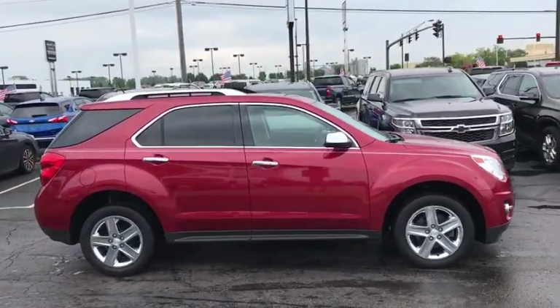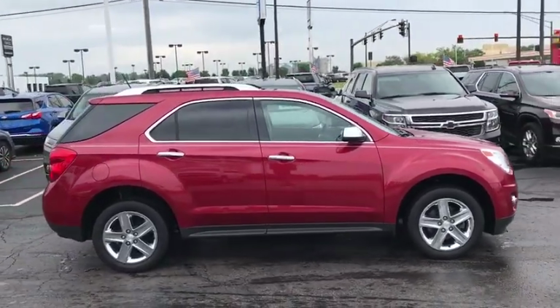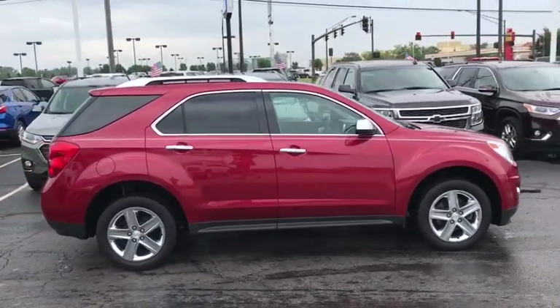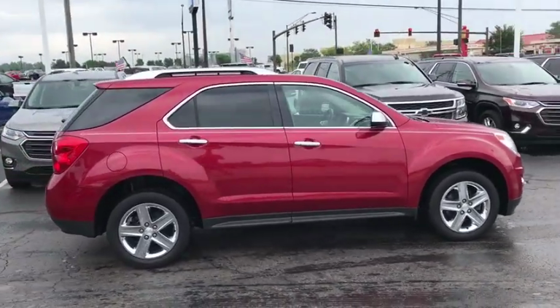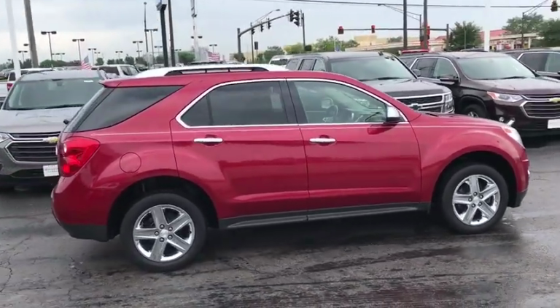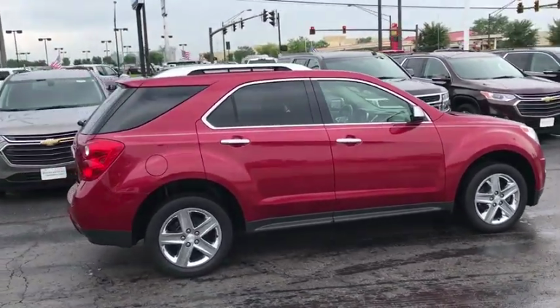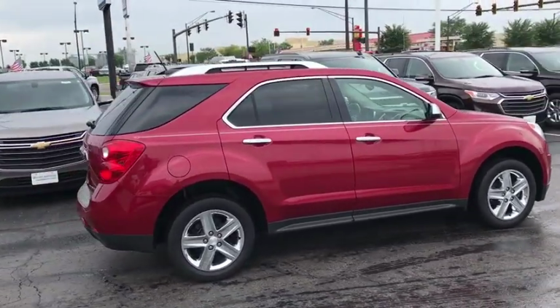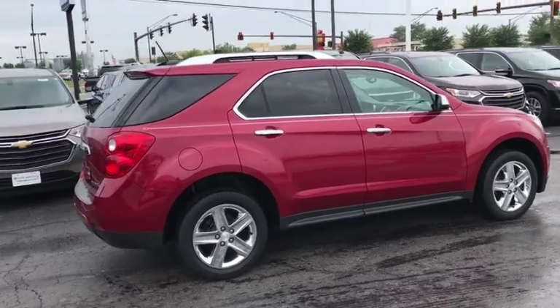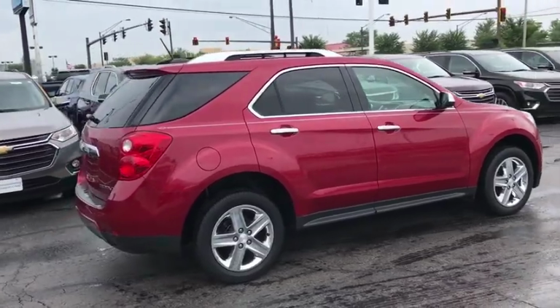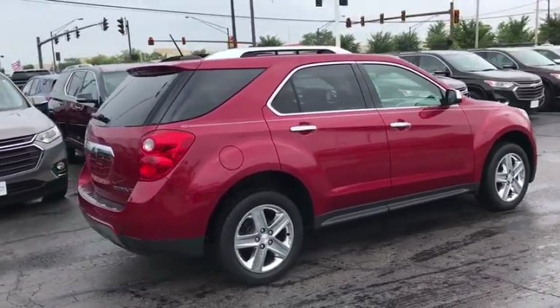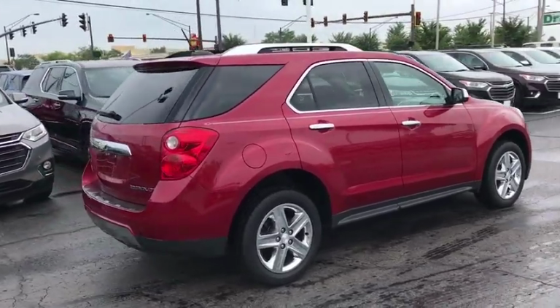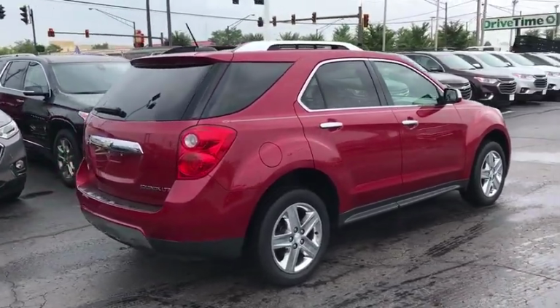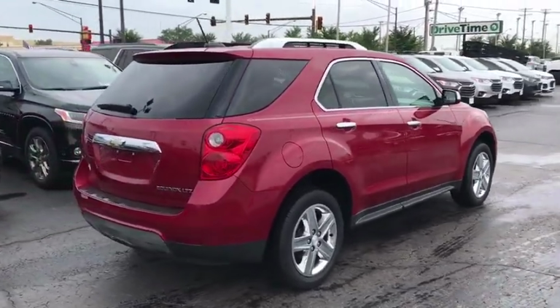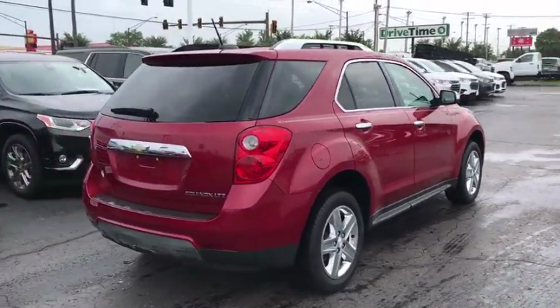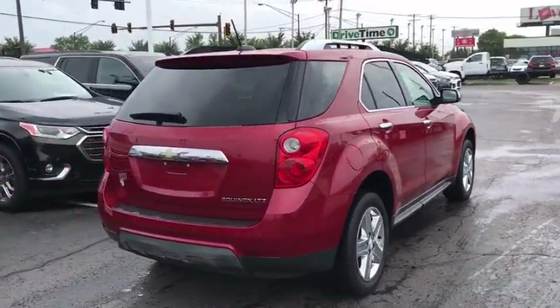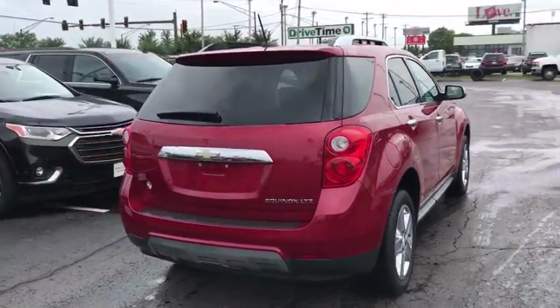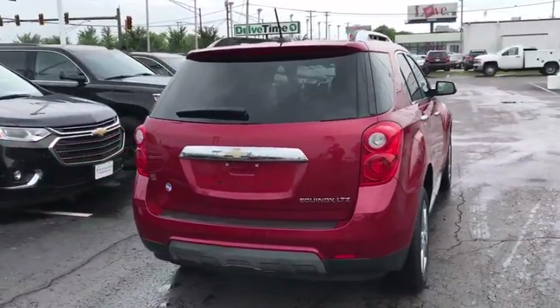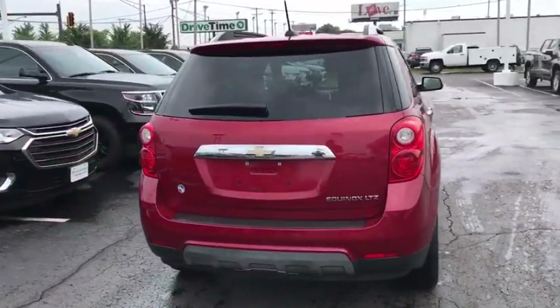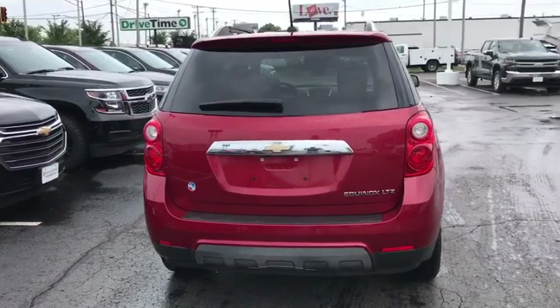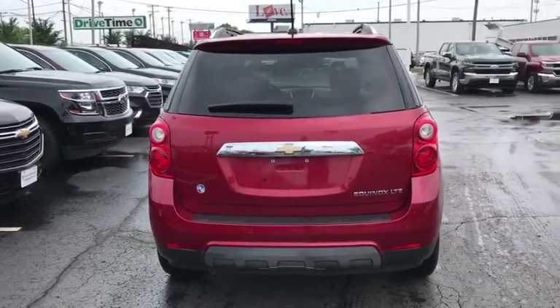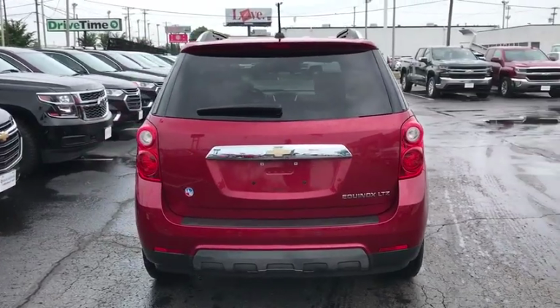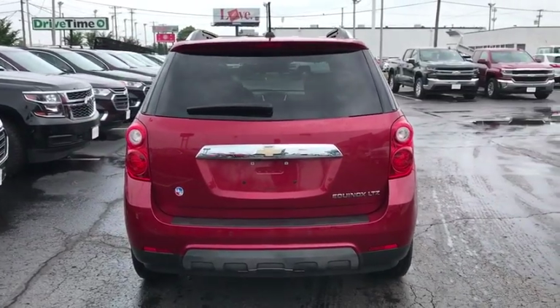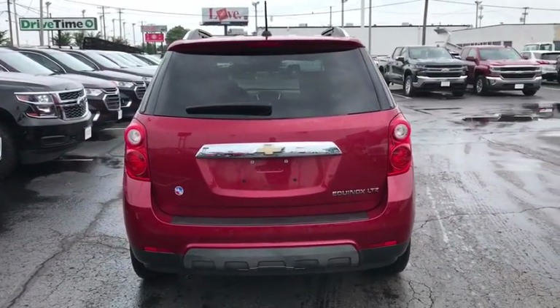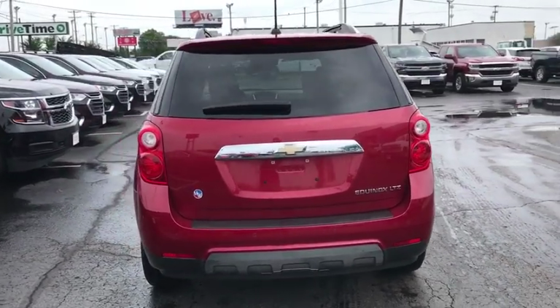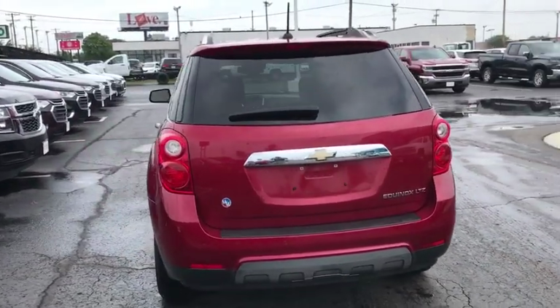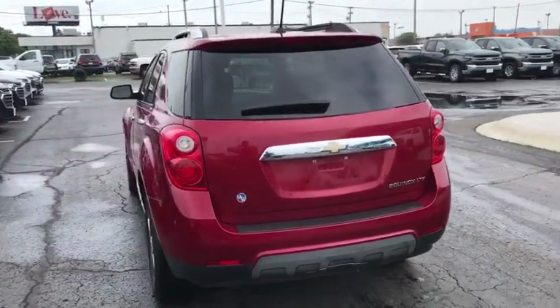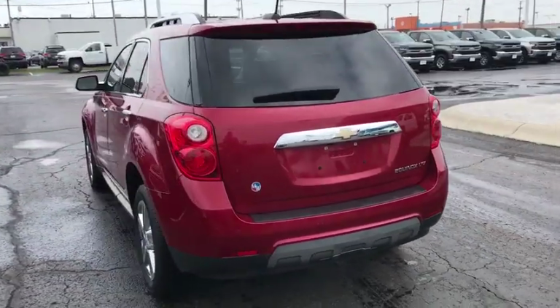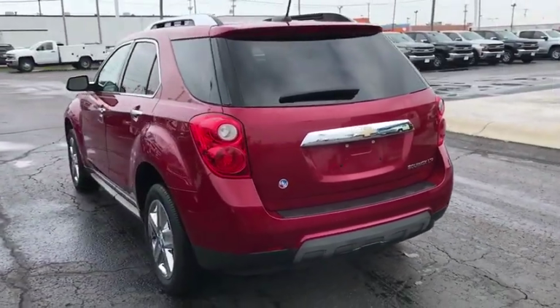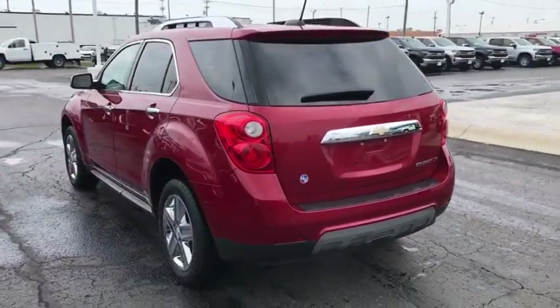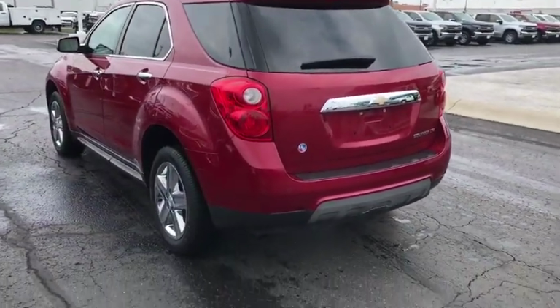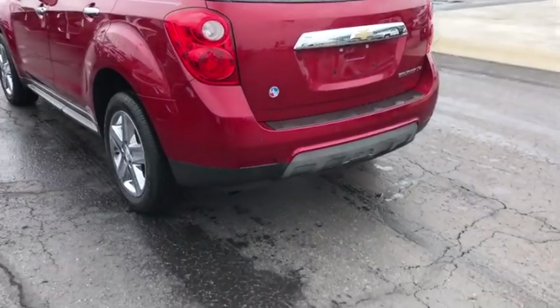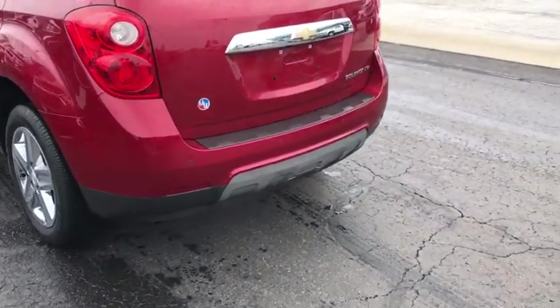Power passenger seat, traction control, power liftgate, dual airbags, alloy wheels, power steering, four-wheel disc brakes, eight speakers, universal garage door opener, fog lights, security system, power windows, compass.